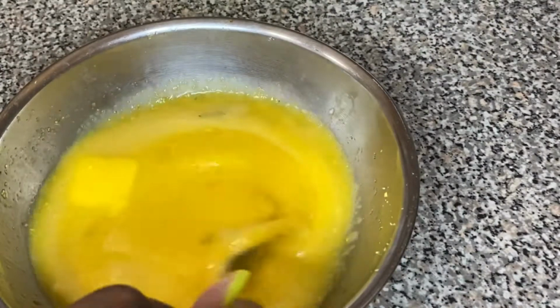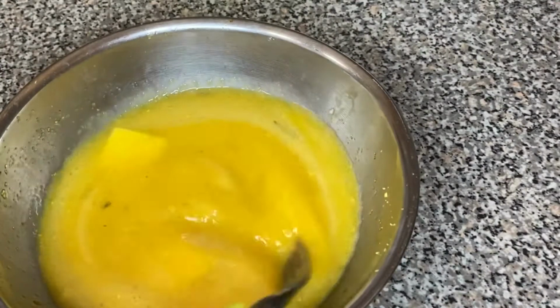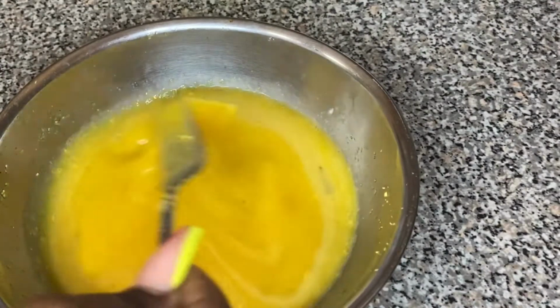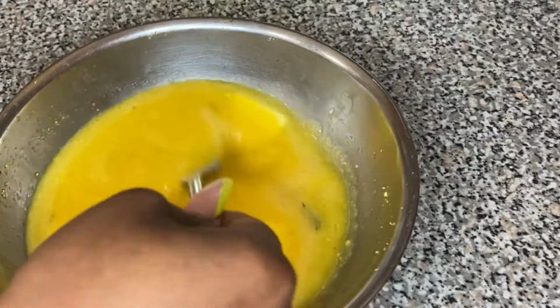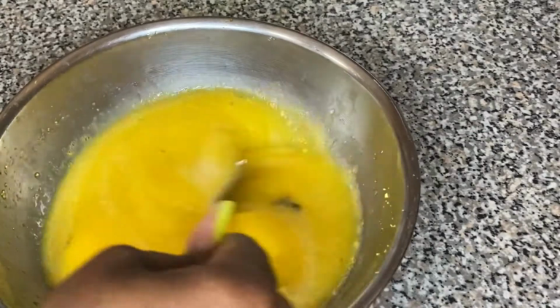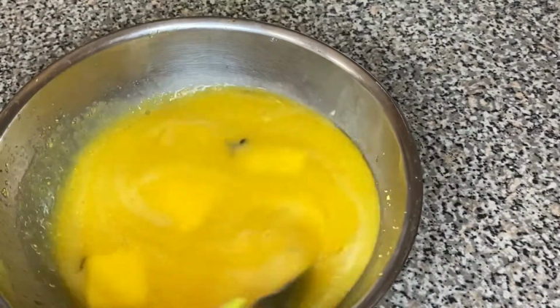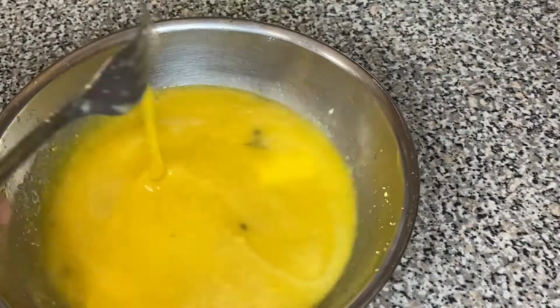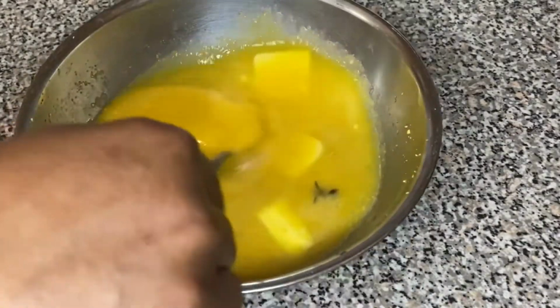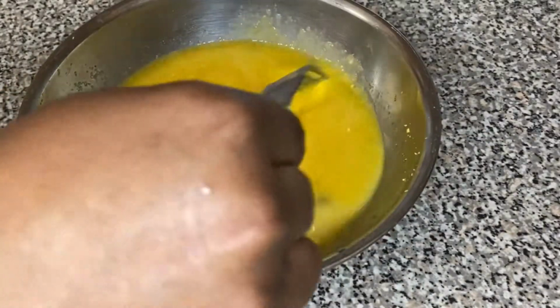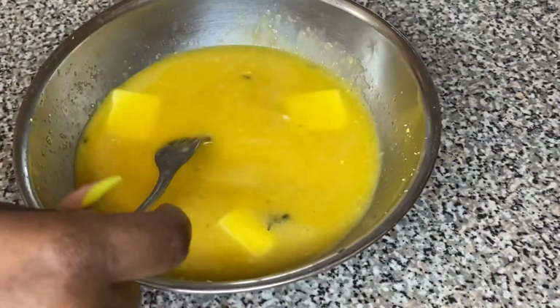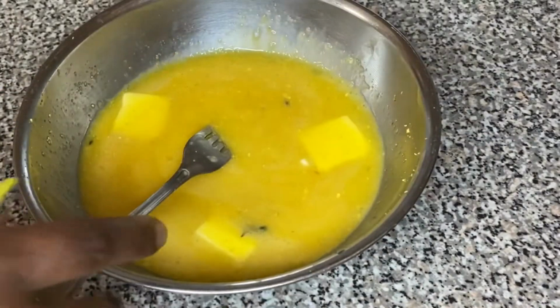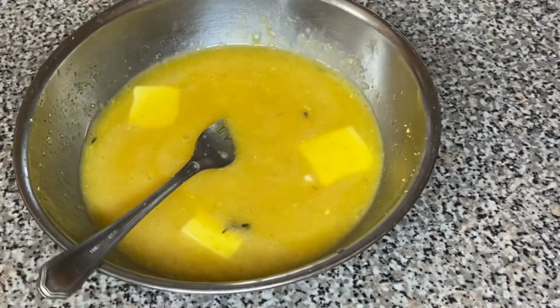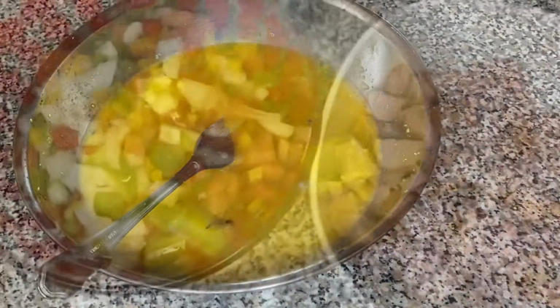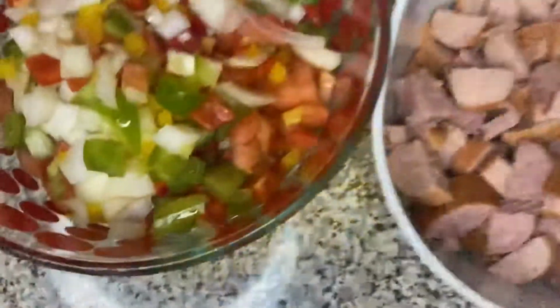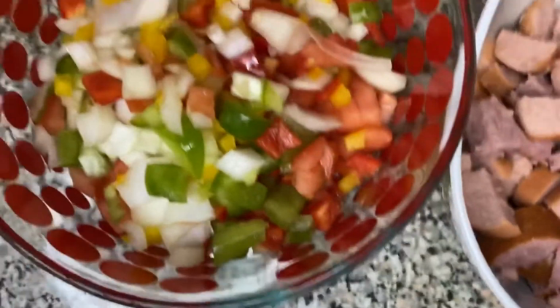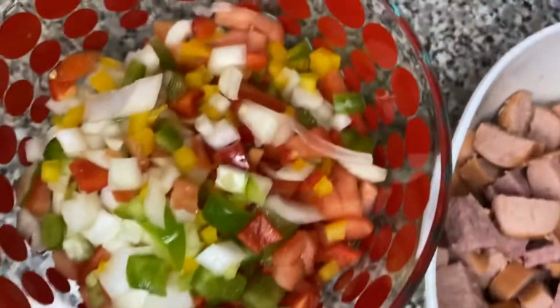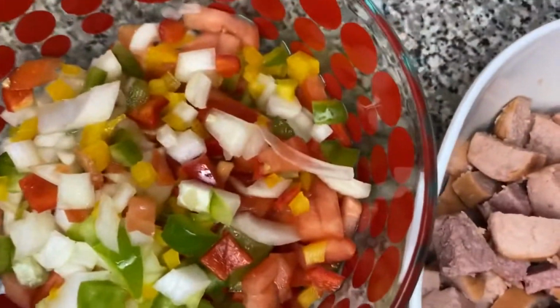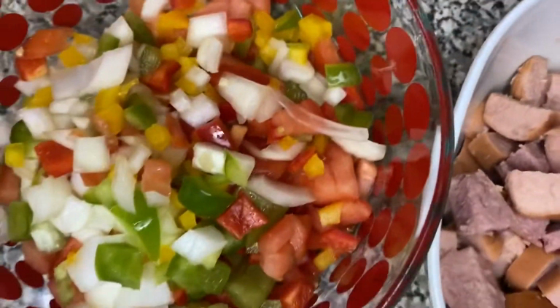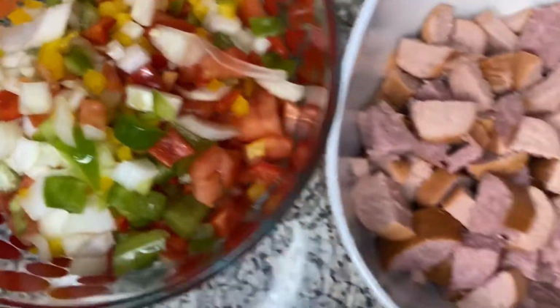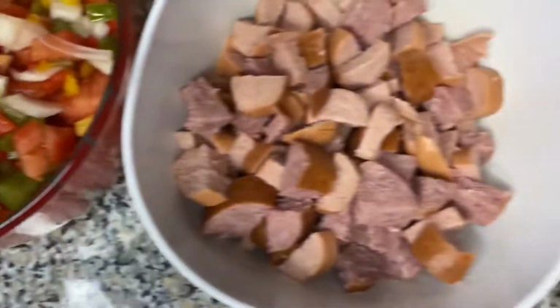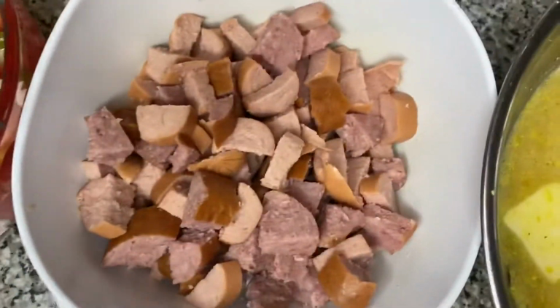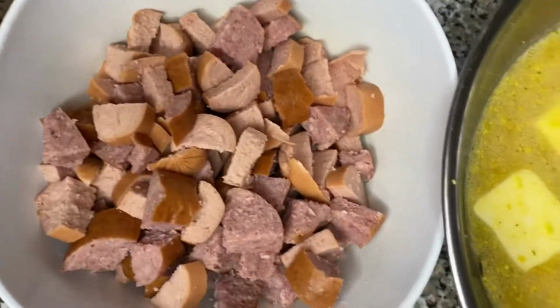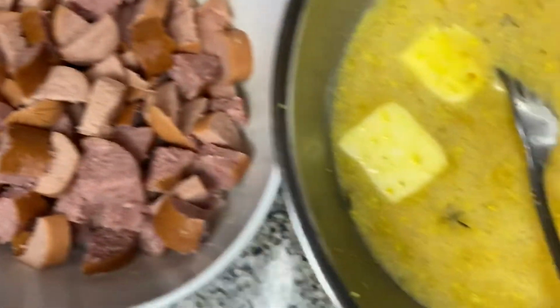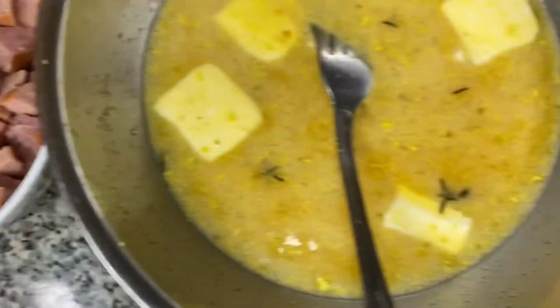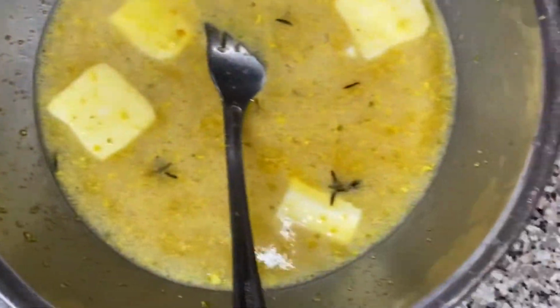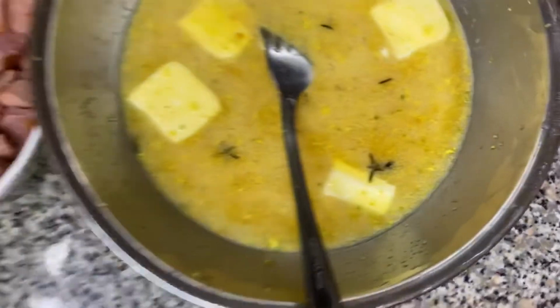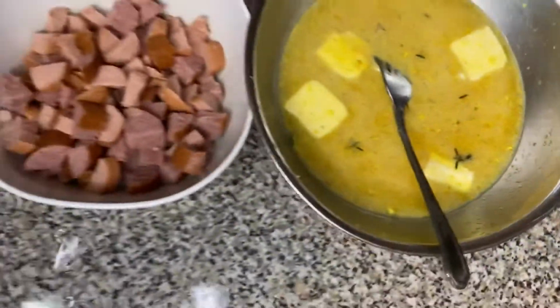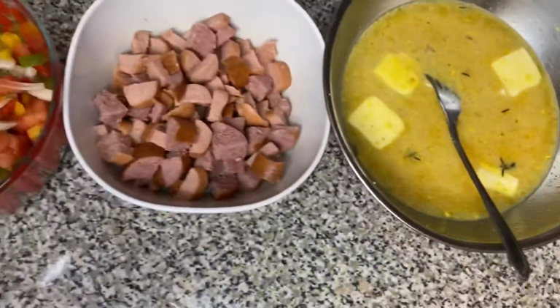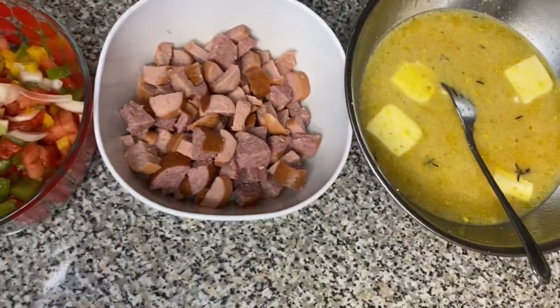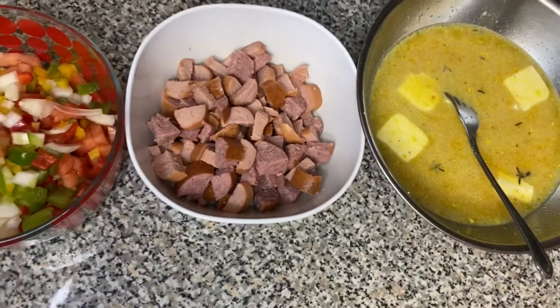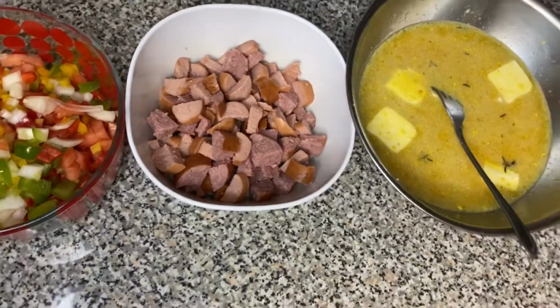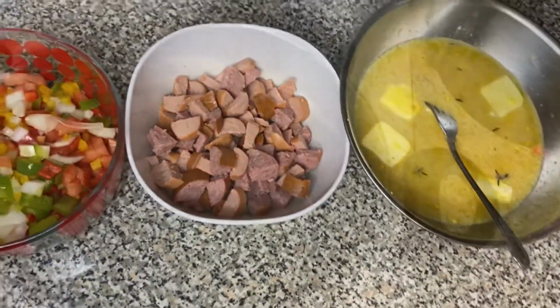I went ahead and added one tablespoon of butter. Now we have everything ready — we have the bell peppers and onions, we have the hot dogs and sausage, and we have the eggs. We're just waiting on the plantains to finish boiling so we can fry them.